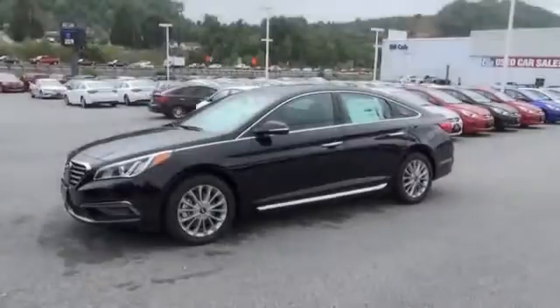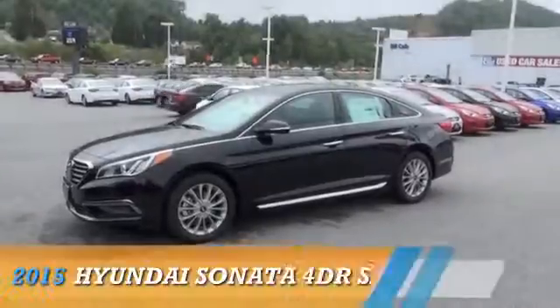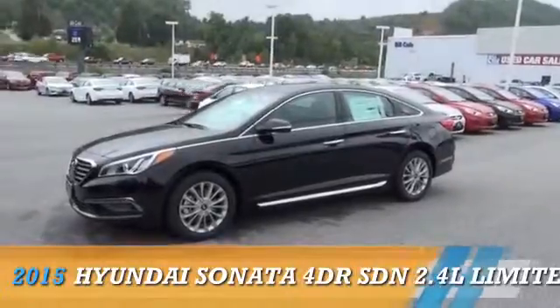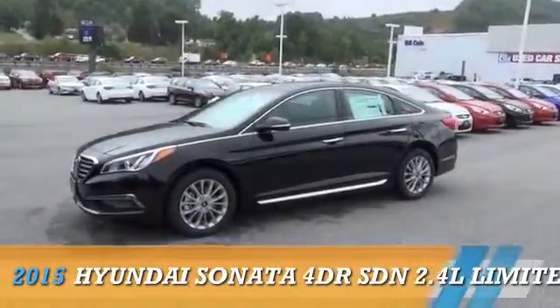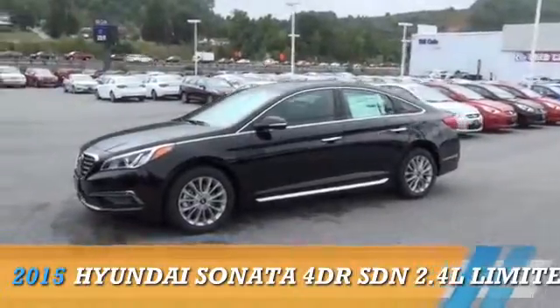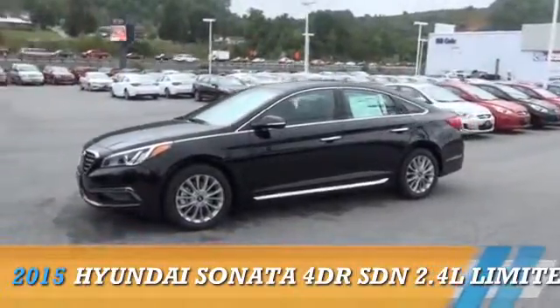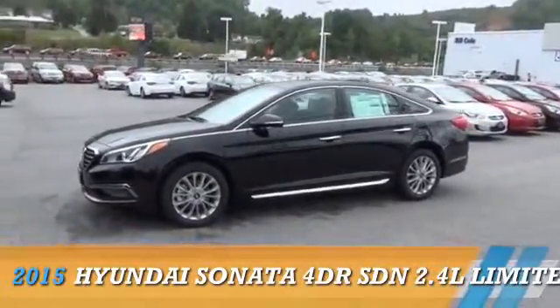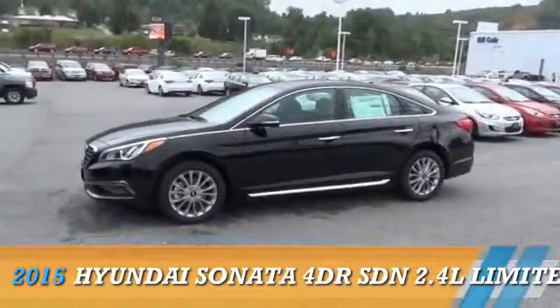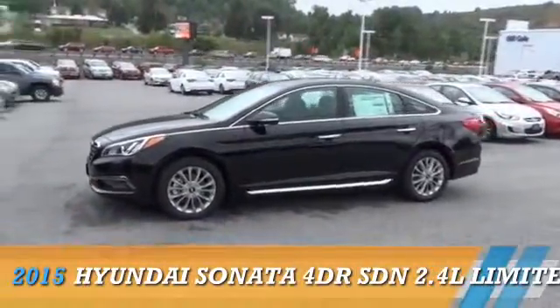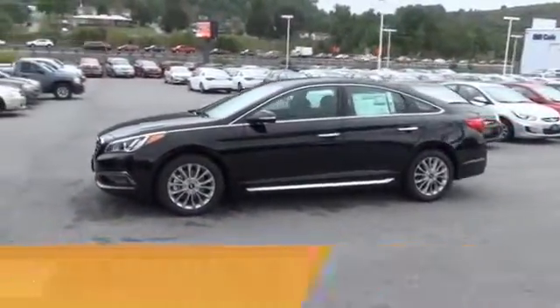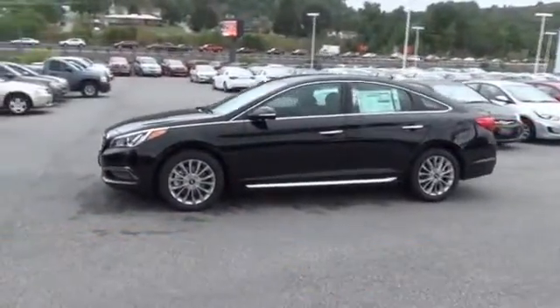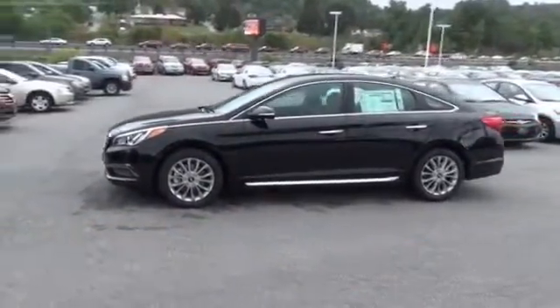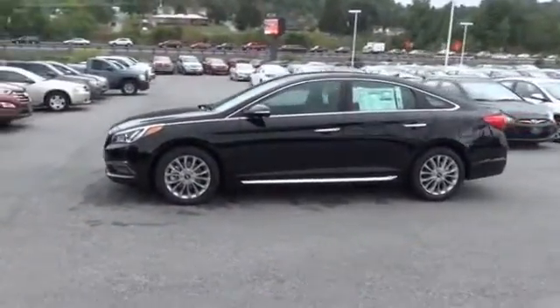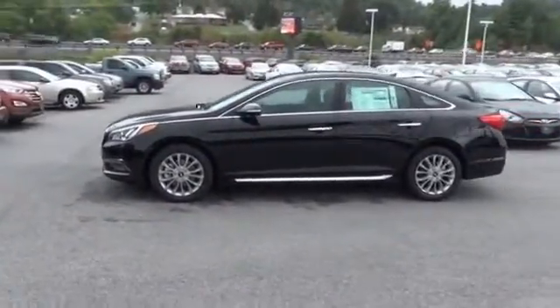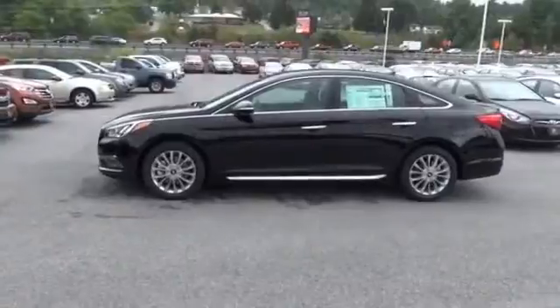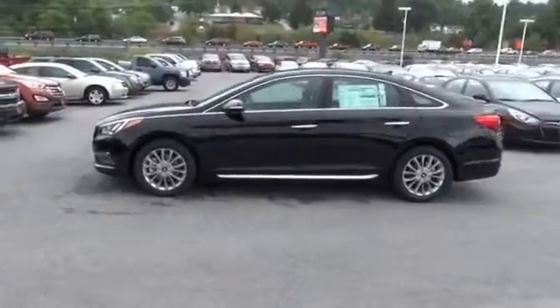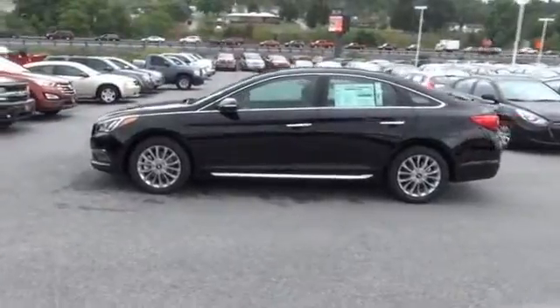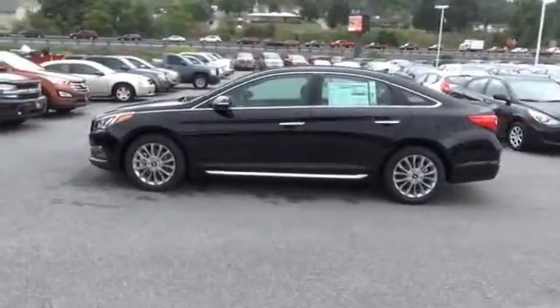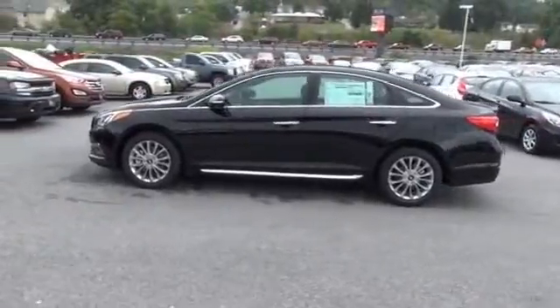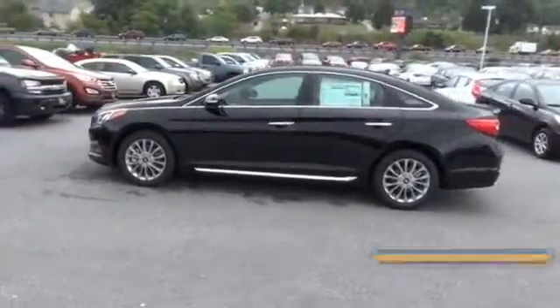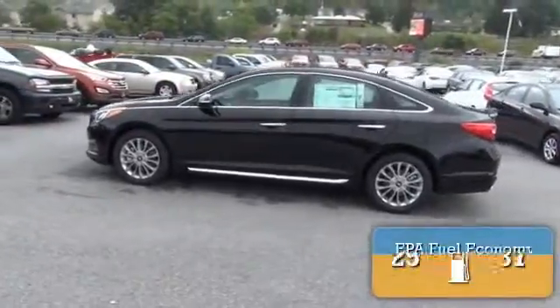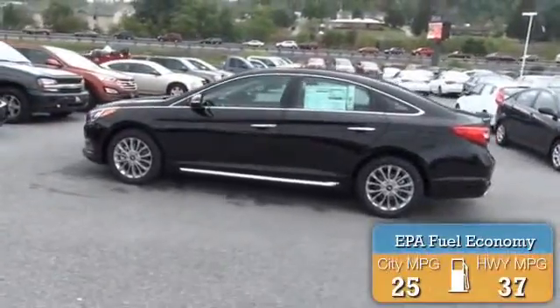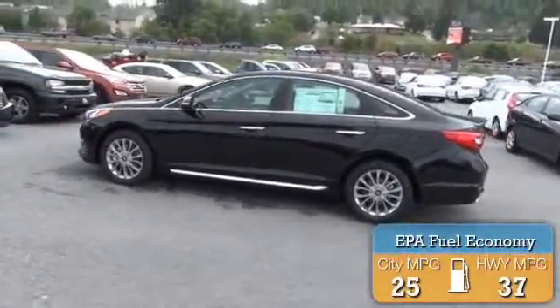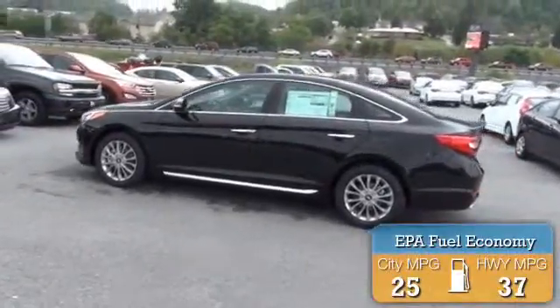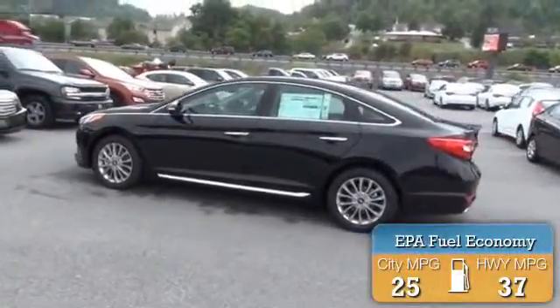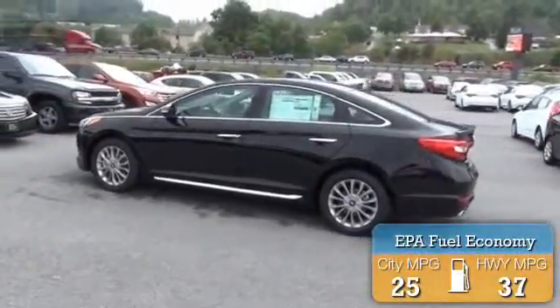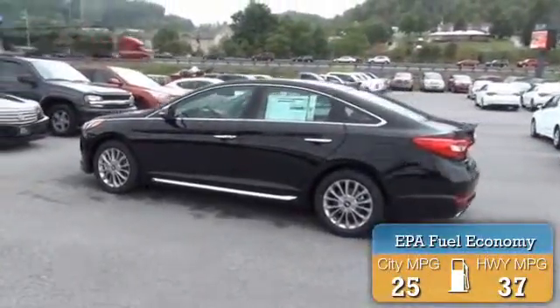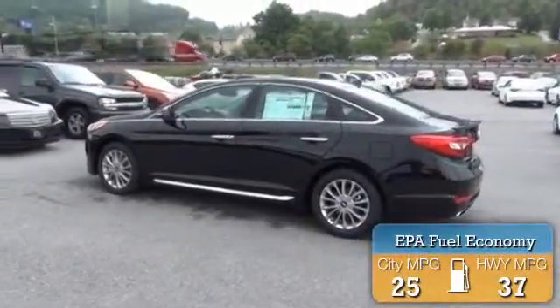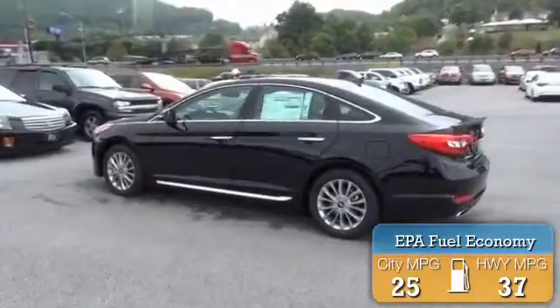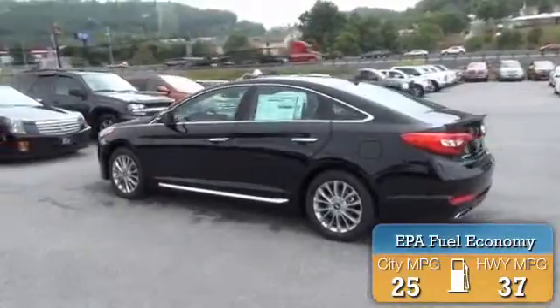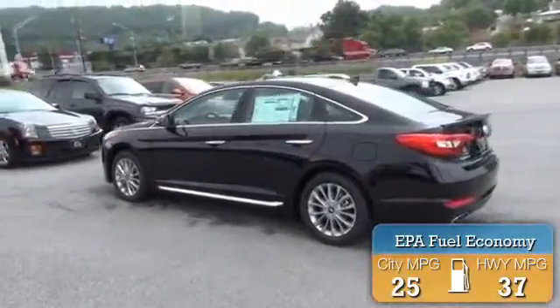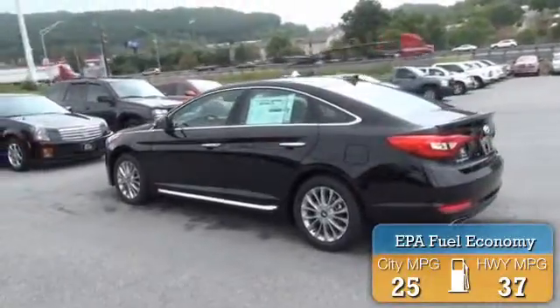This could be the vehicle you're looking for. Powered by front-wheel drive, a 2.4-liter 4-cylinder engine, great fuel efficiency saves you money by requiring fewer trips to the gas station.